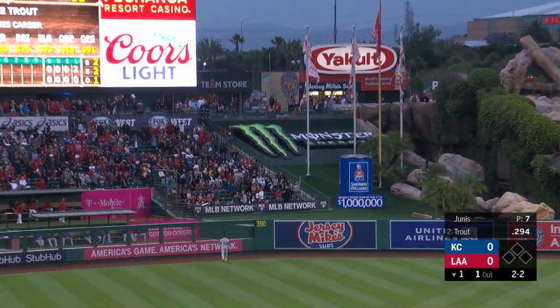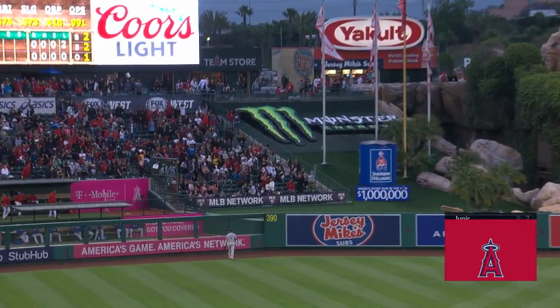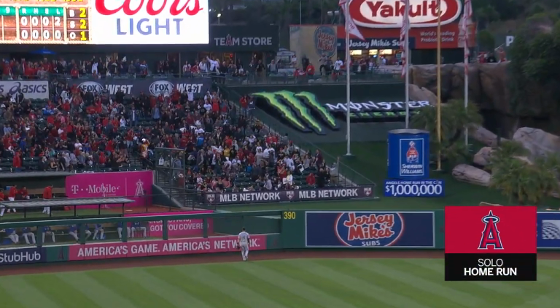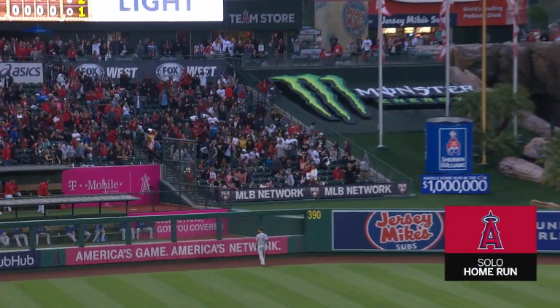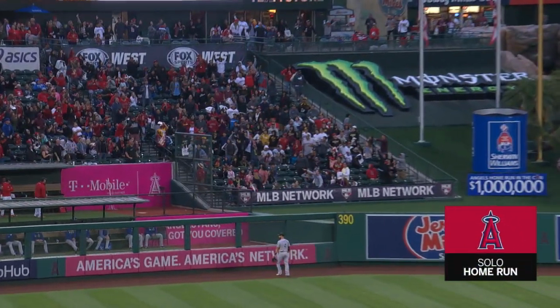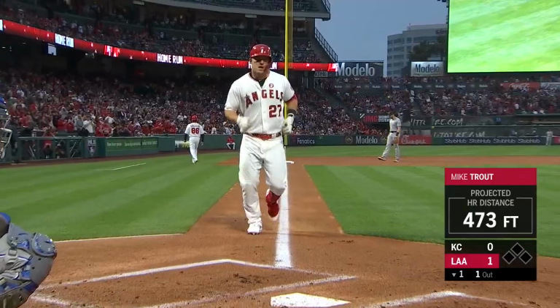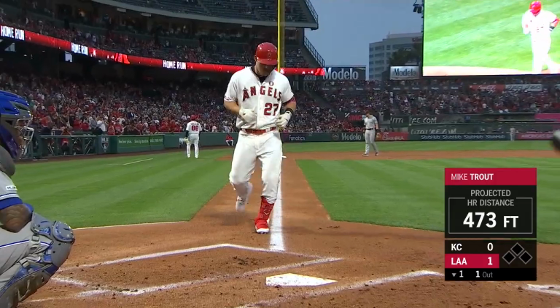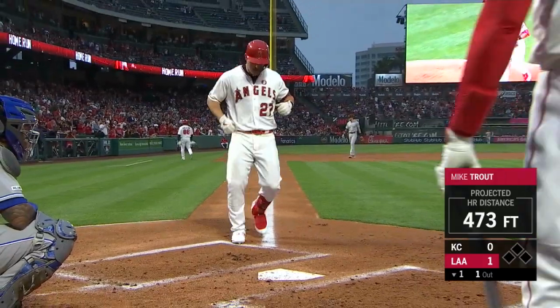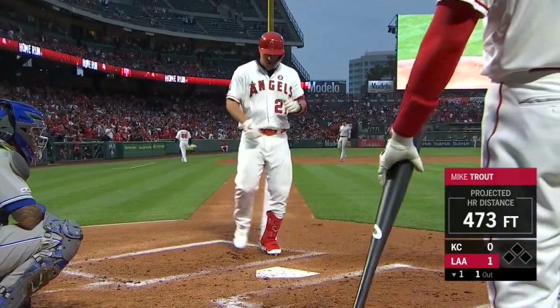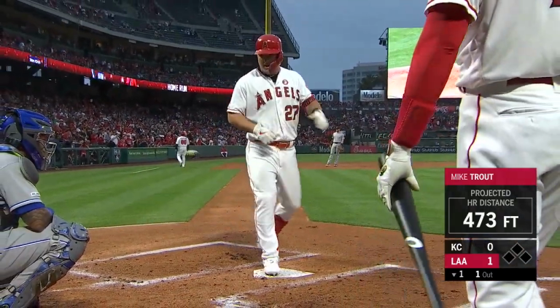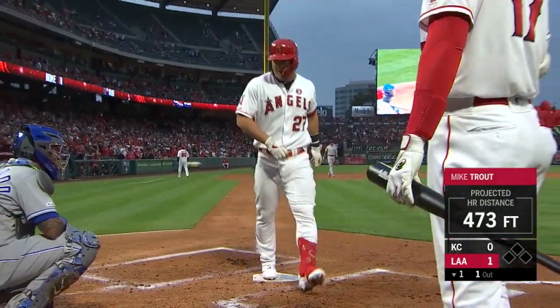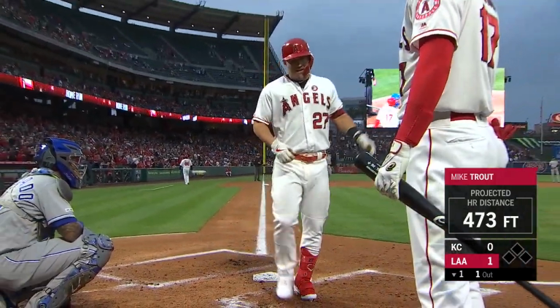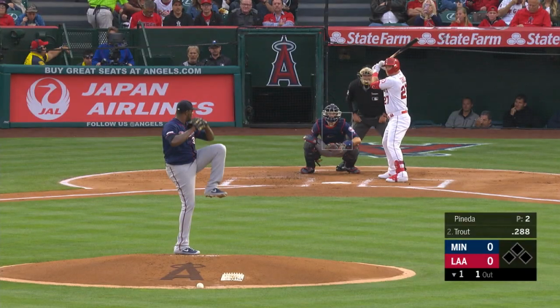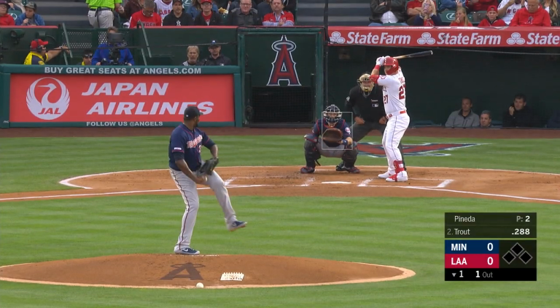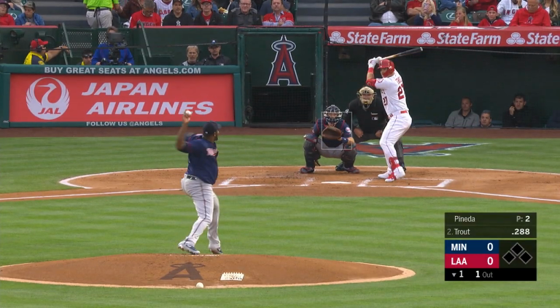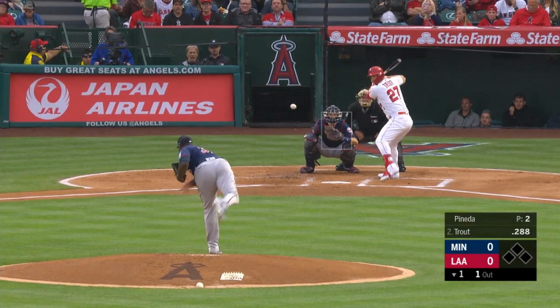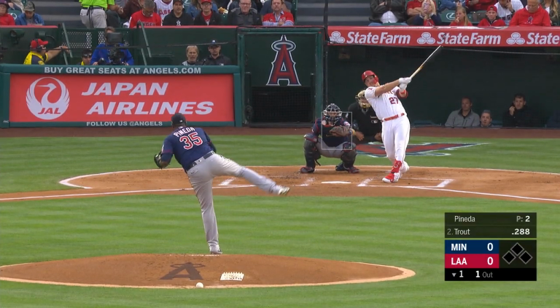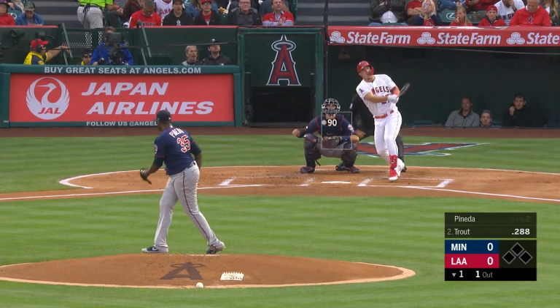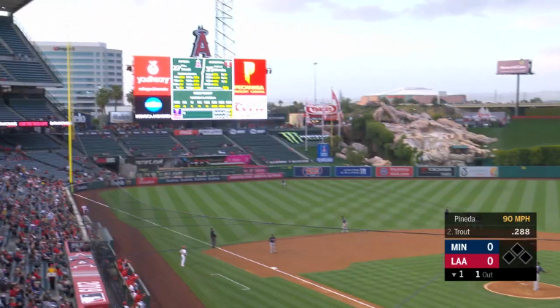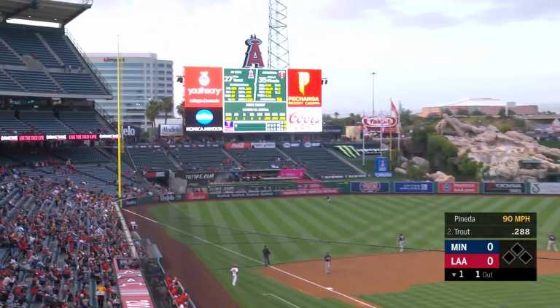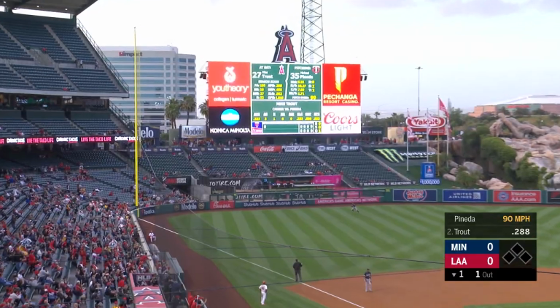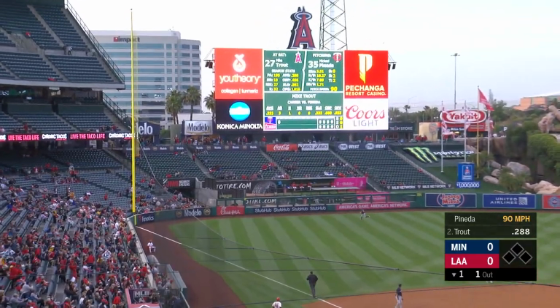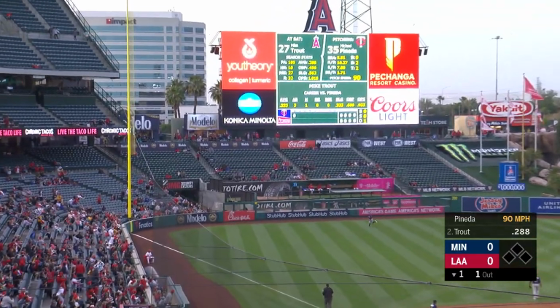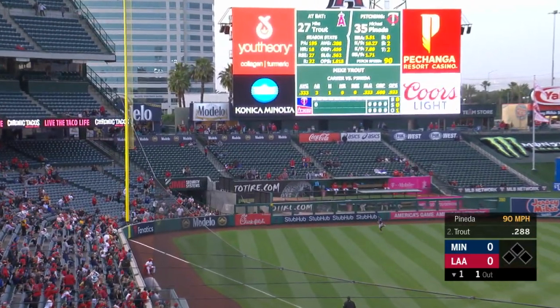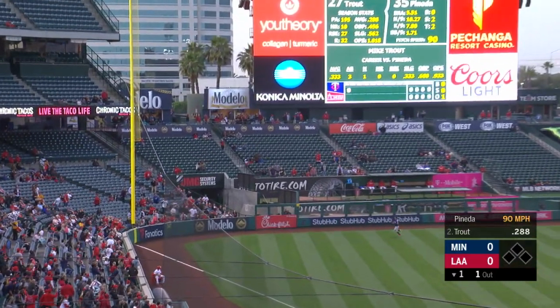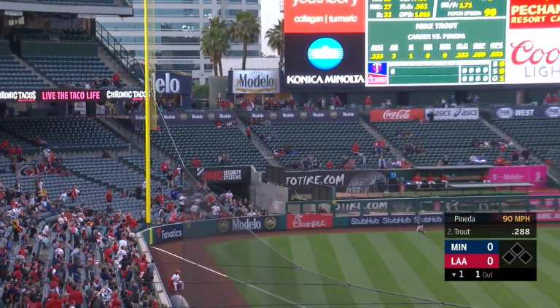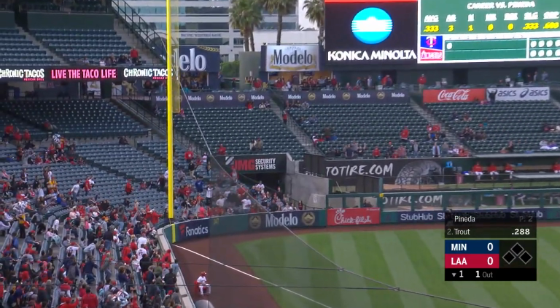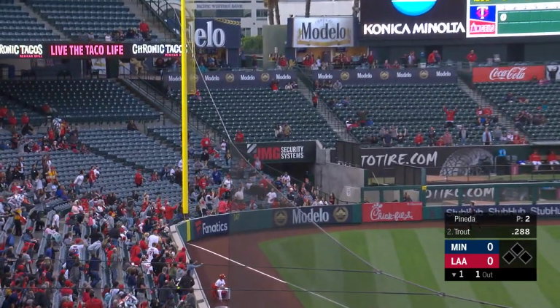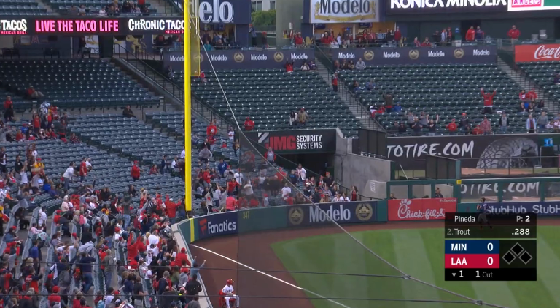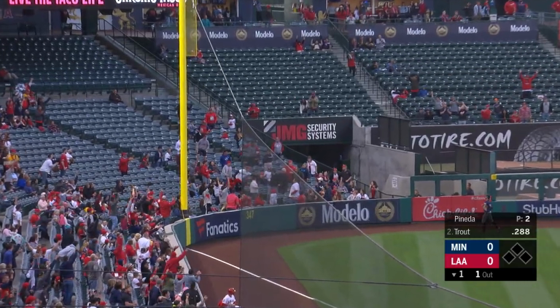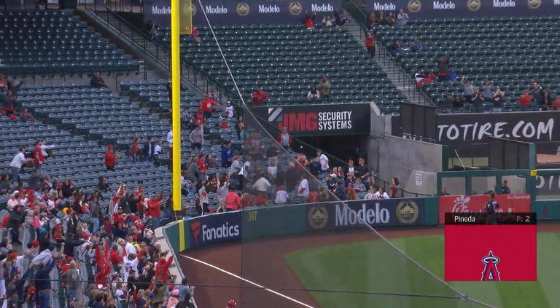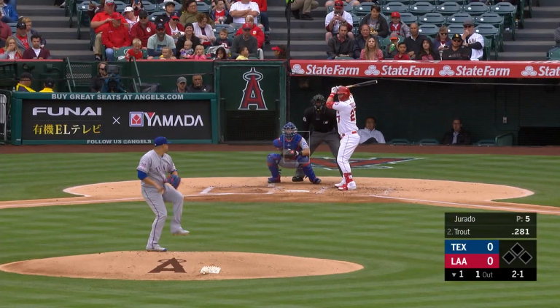1-0 Halos. 250th career home run for Mike Trout. Trout pulling the first one toward the left field corner — gone! The Trout farm finally got fed.